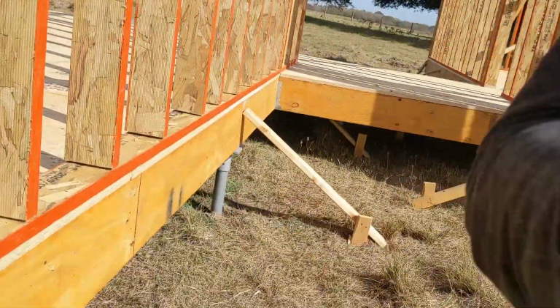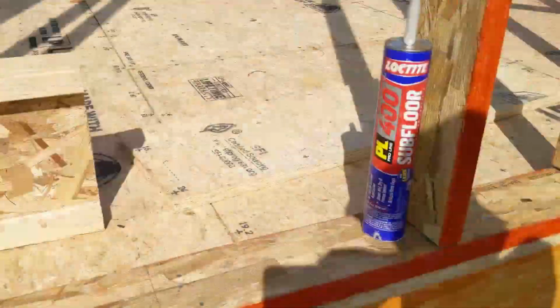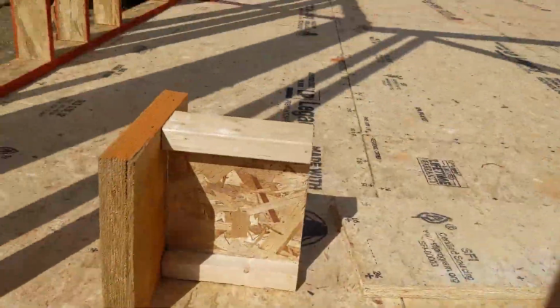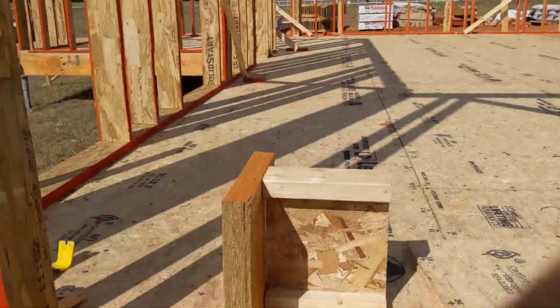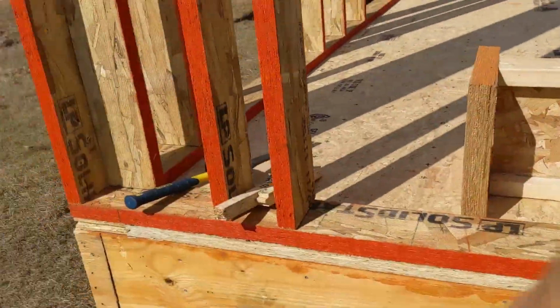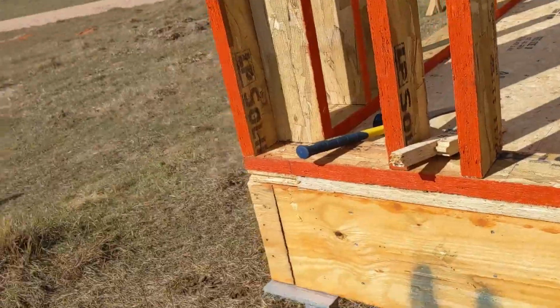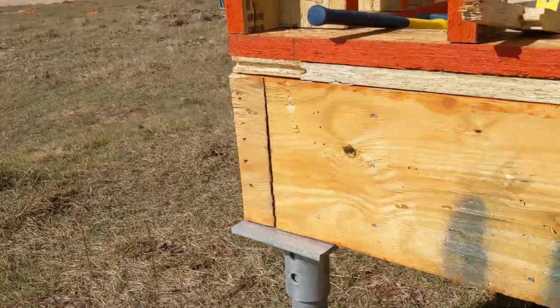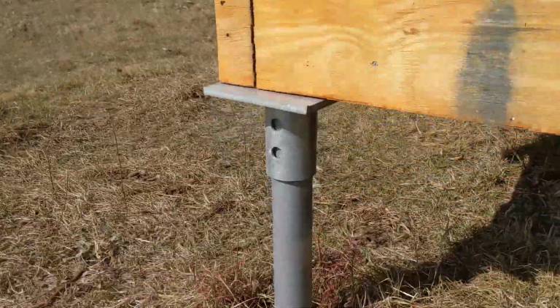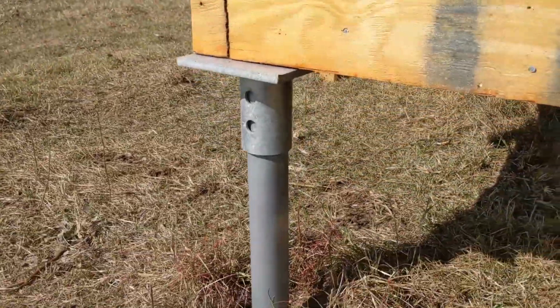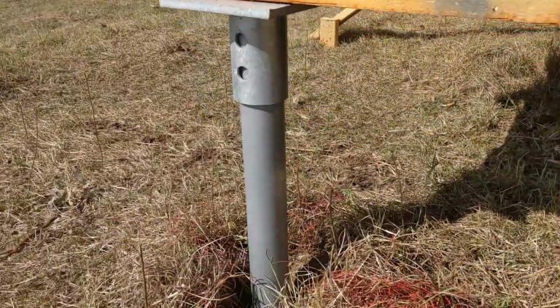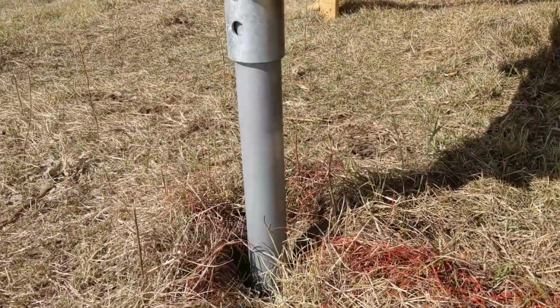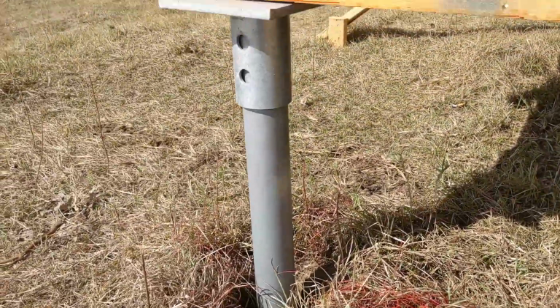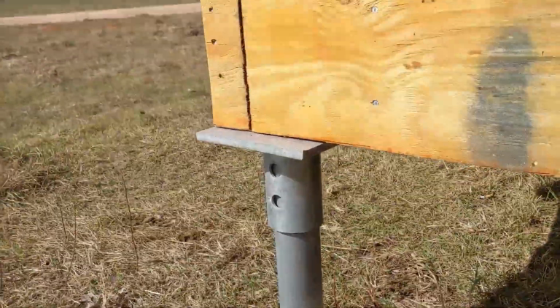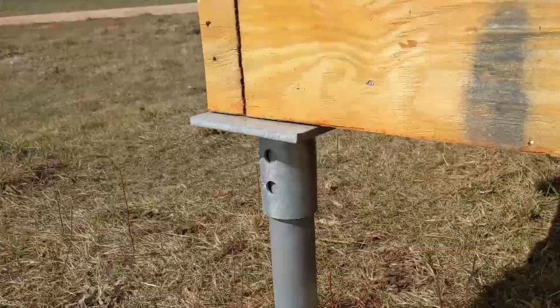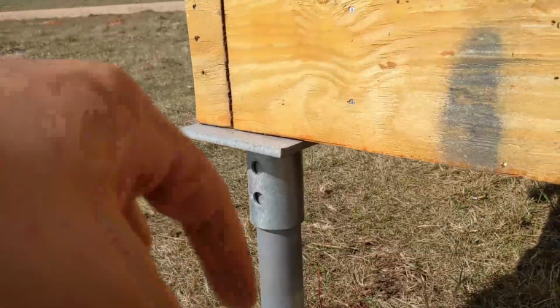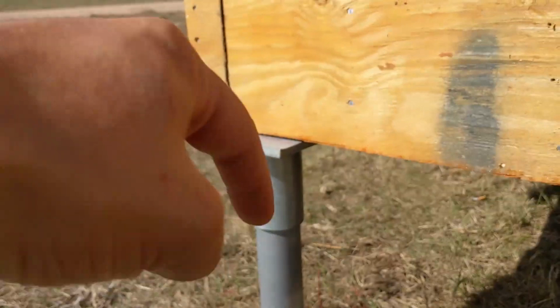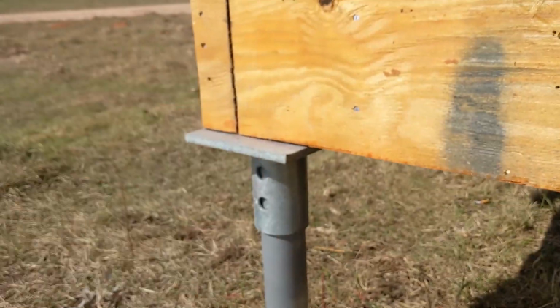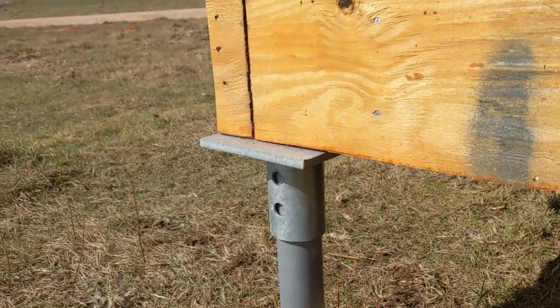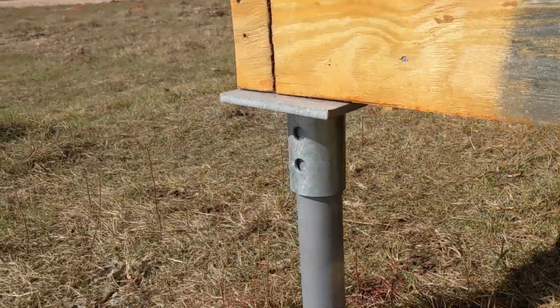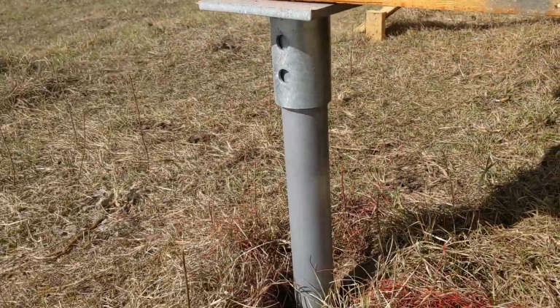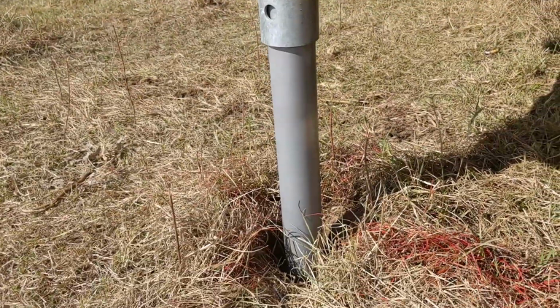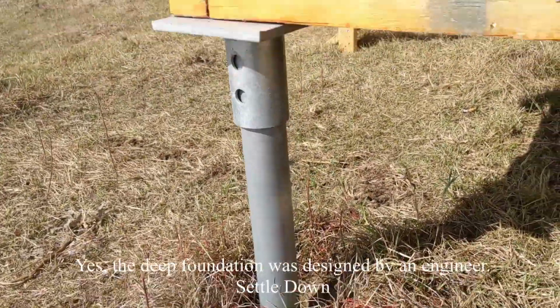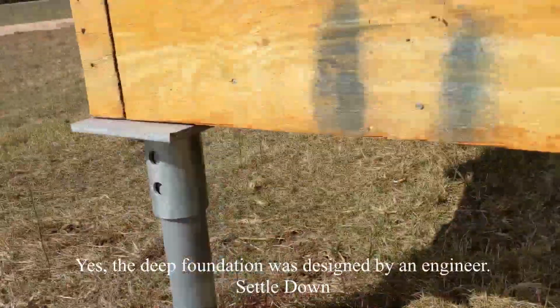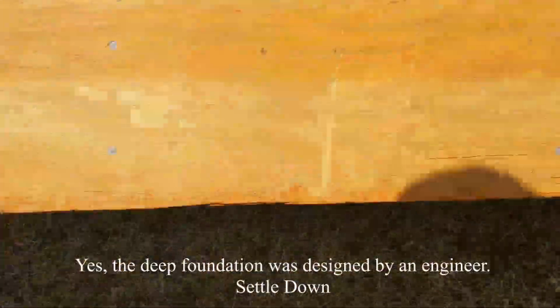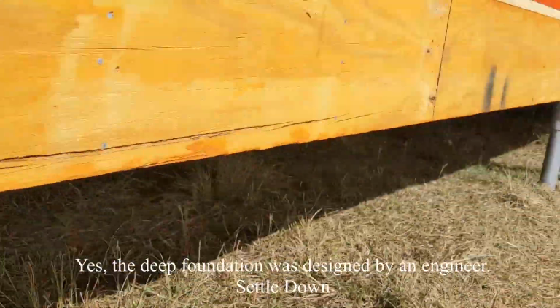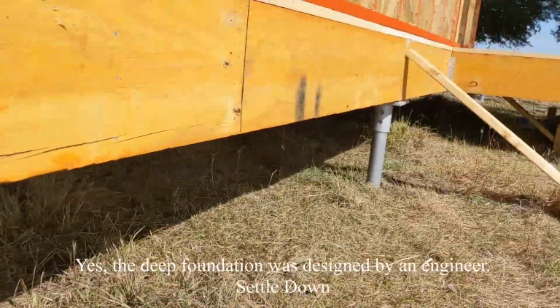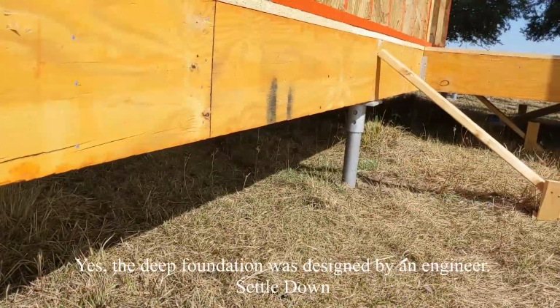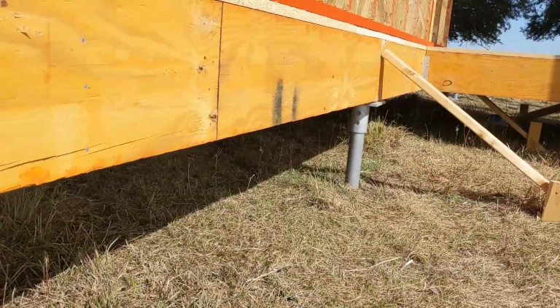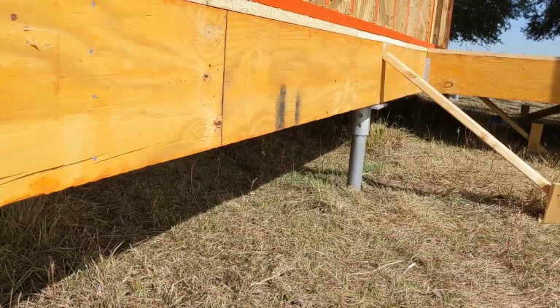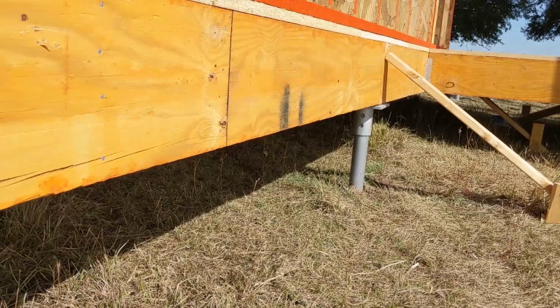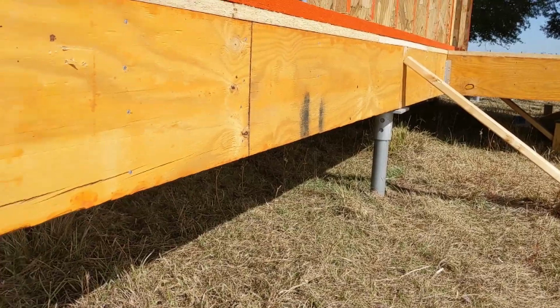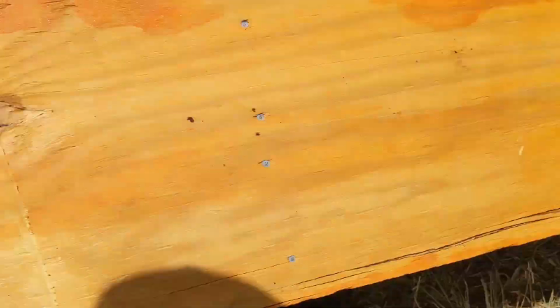So this is what we did on our foundation. We put our vertical piles — these are helical piles that we have driven into the ground. Each one of these gives us 70,000 pounds of downward force.